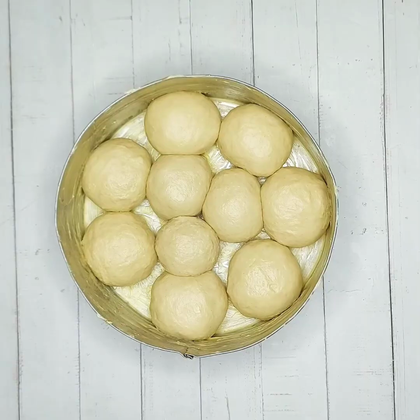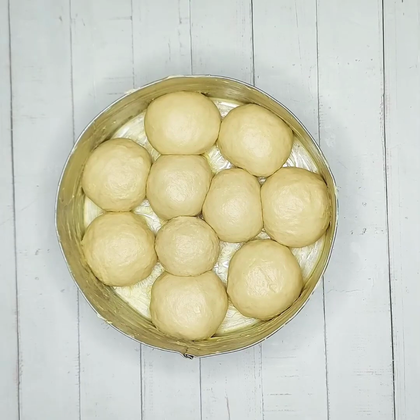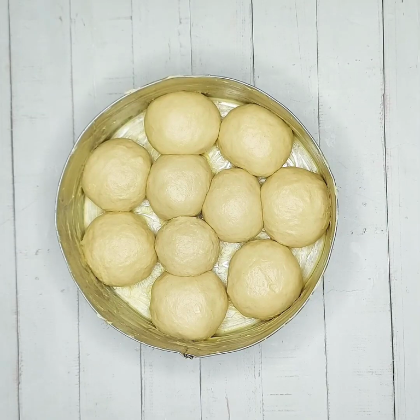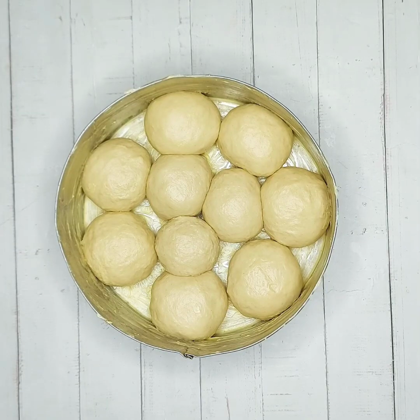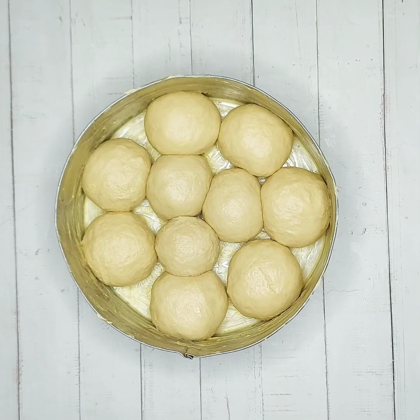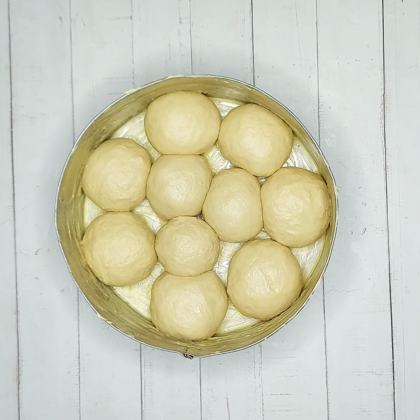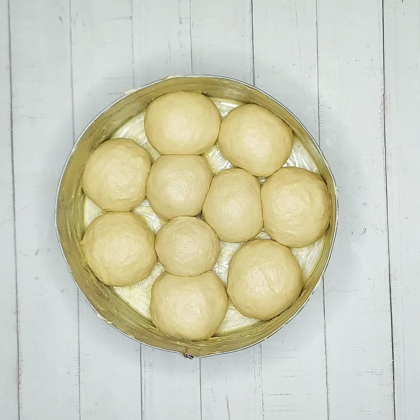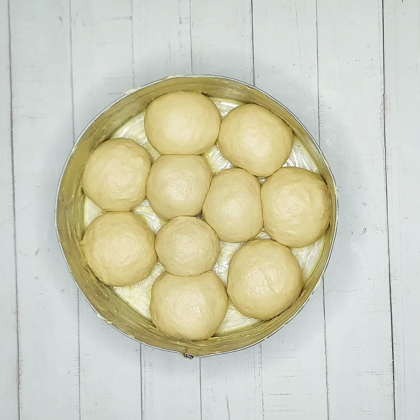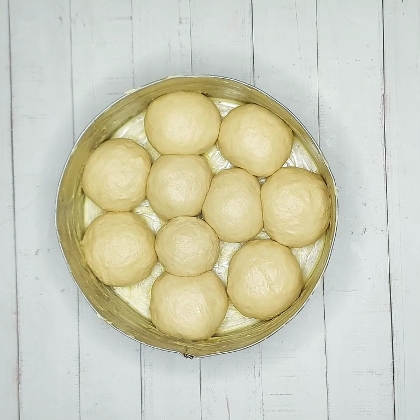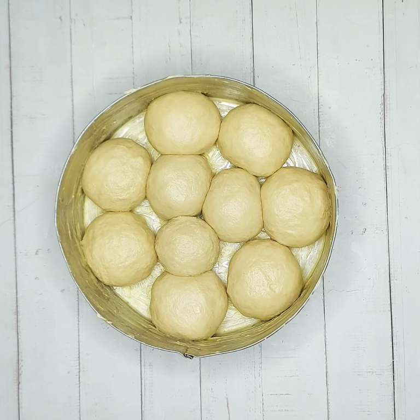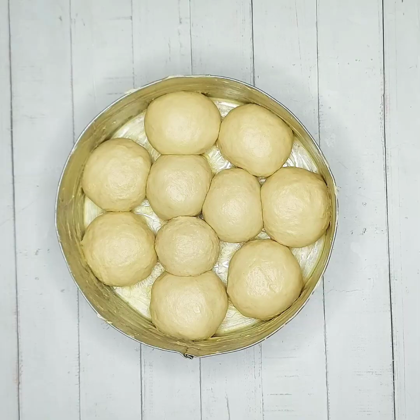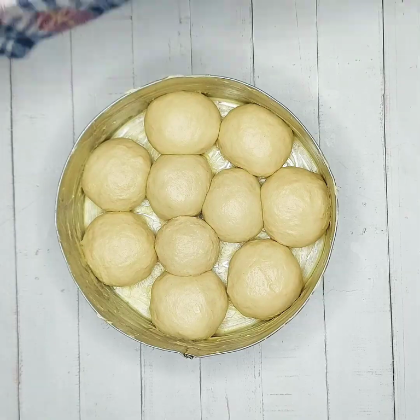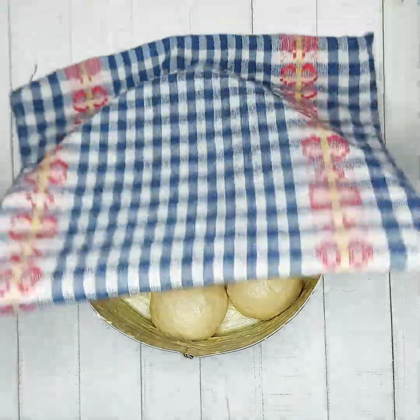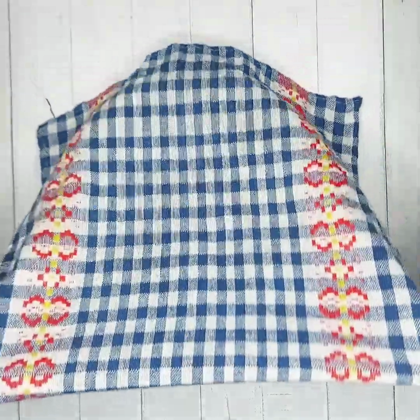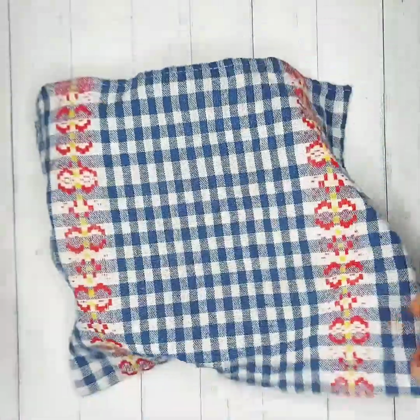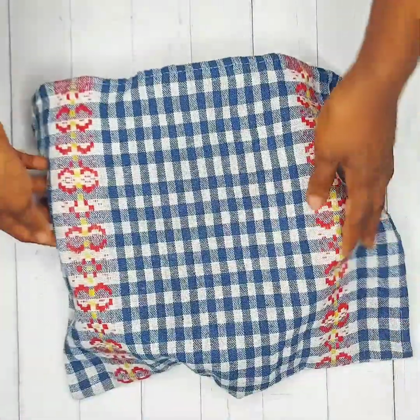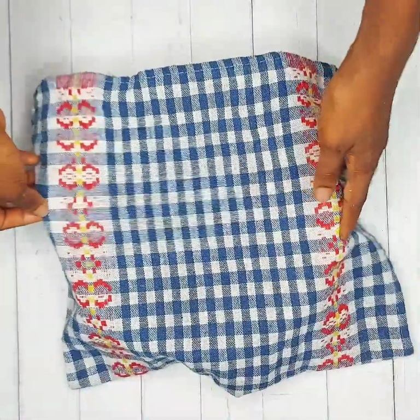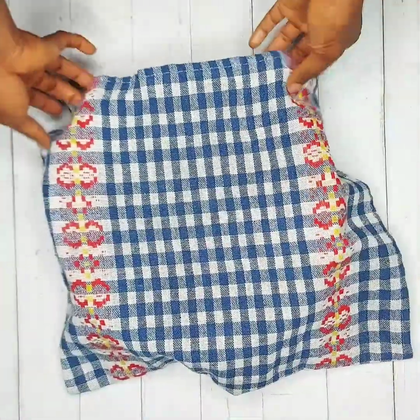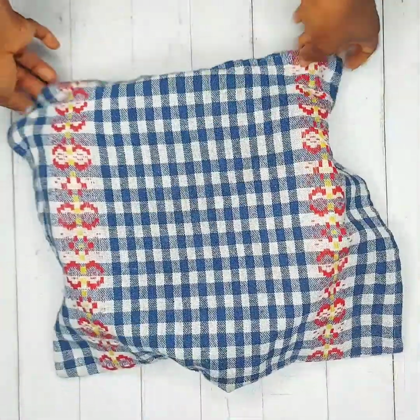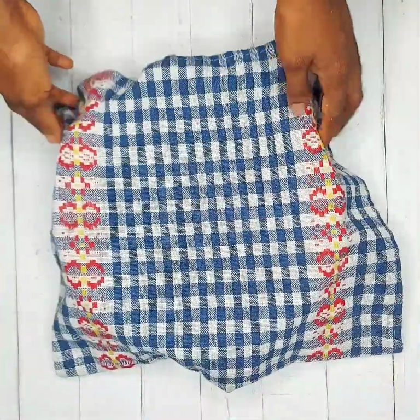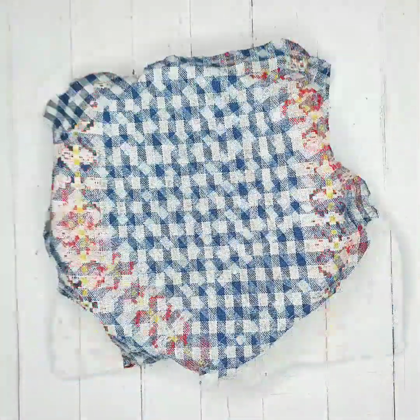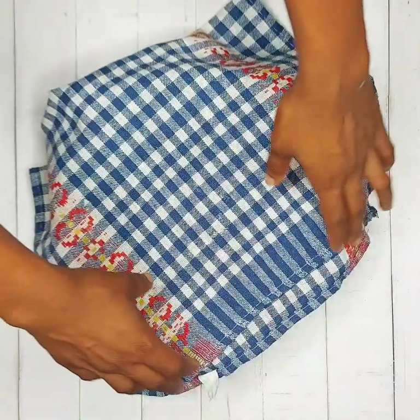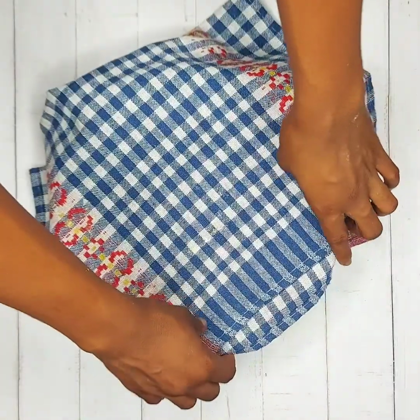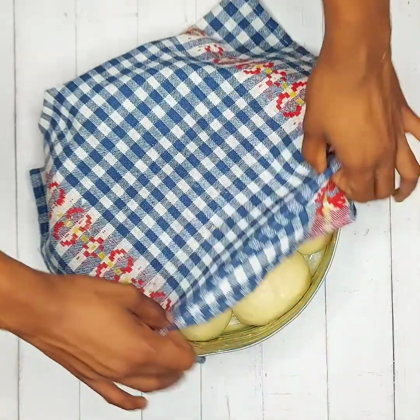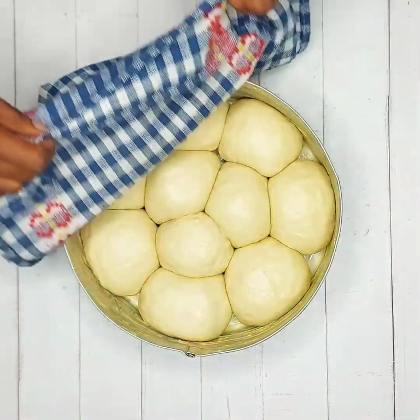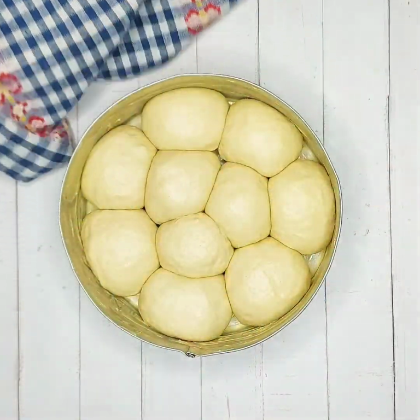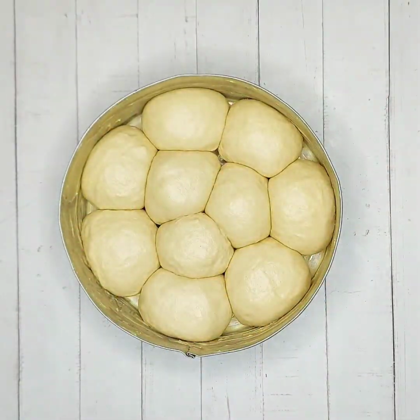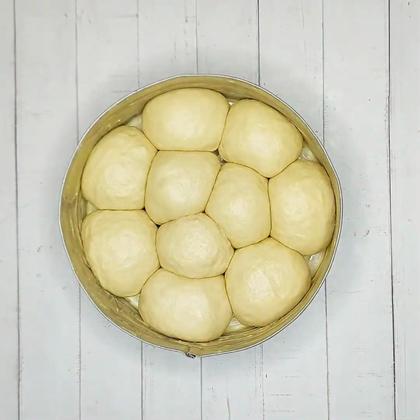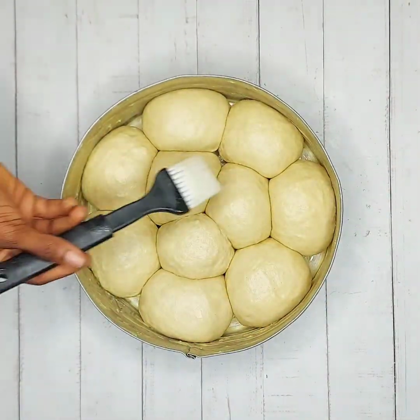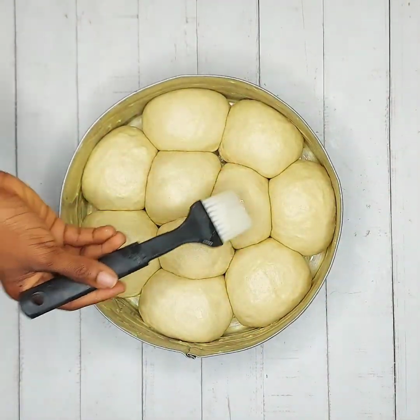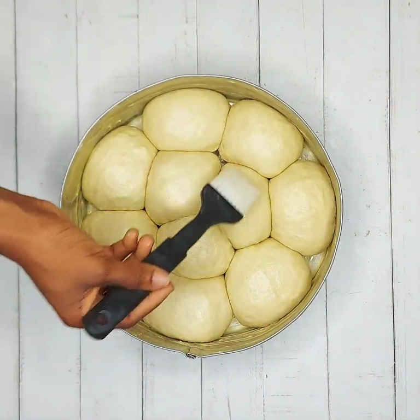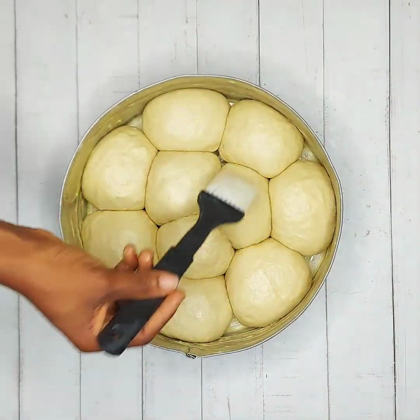Place the rolled dough in a prepared pan and cover for 30 minutes to prove again a second time. After 30 minutes the rolled dough should have doubled in size. Then gently egg wash the dough.